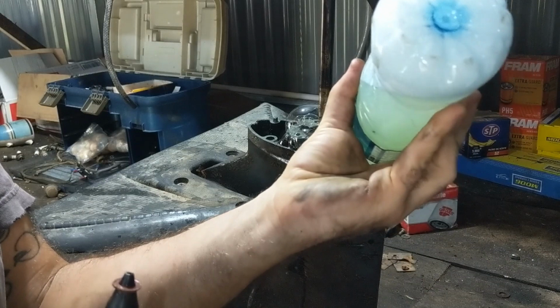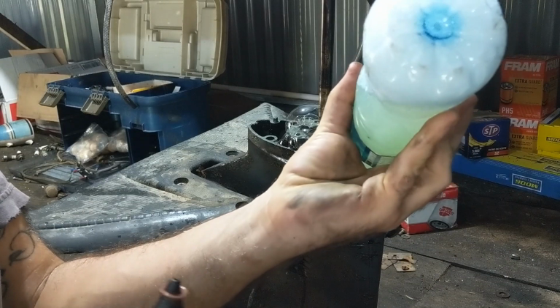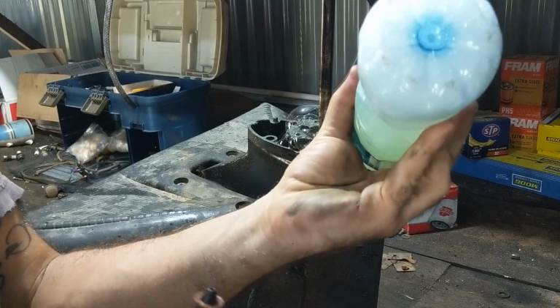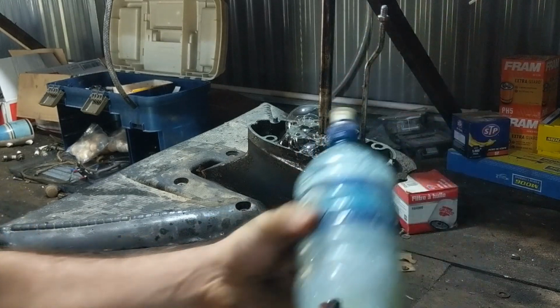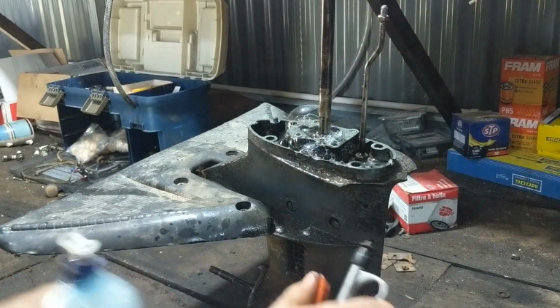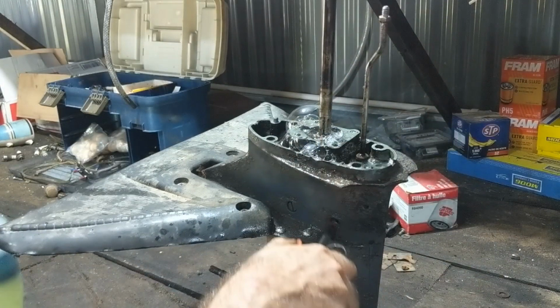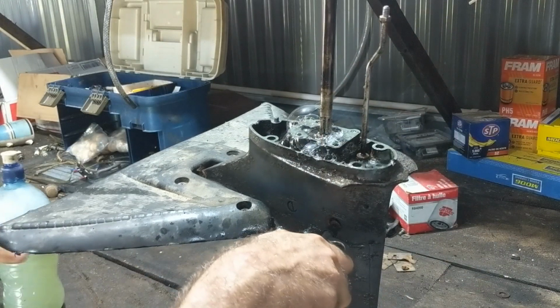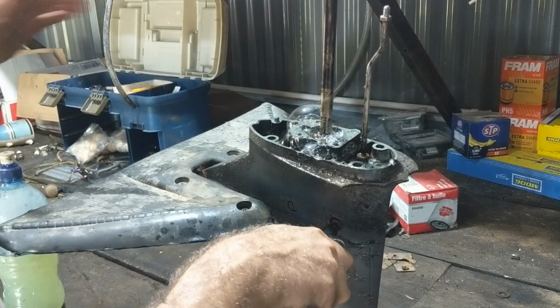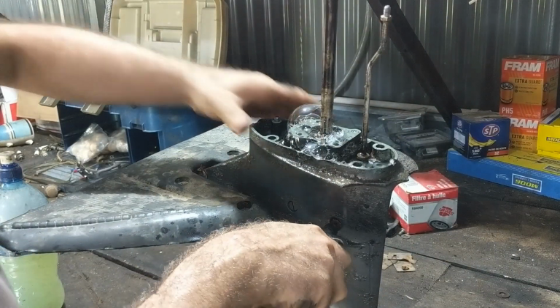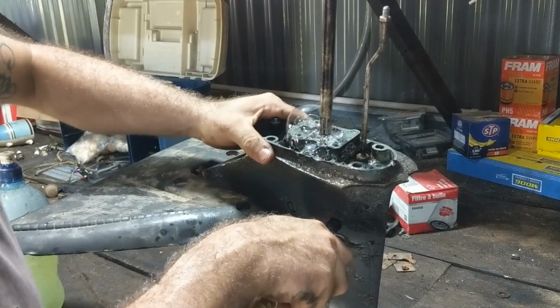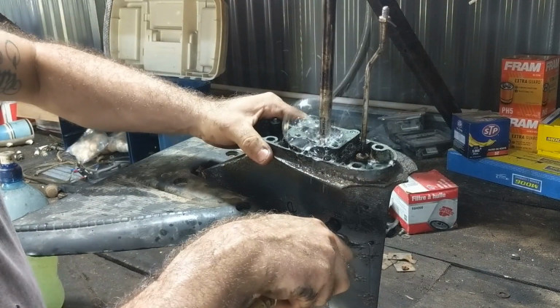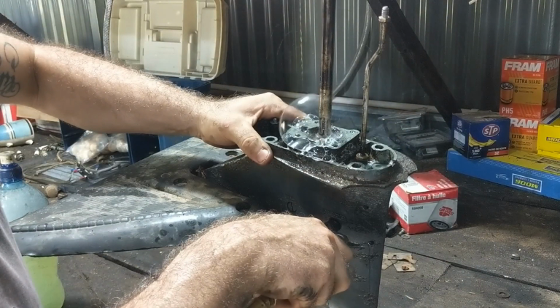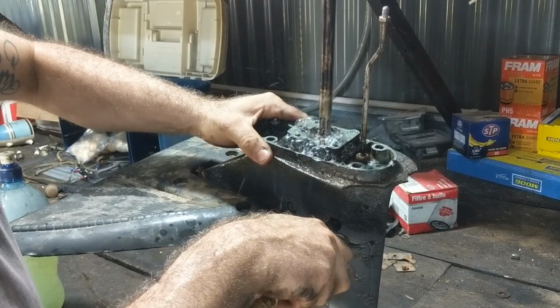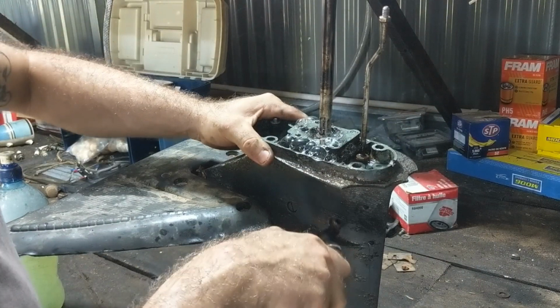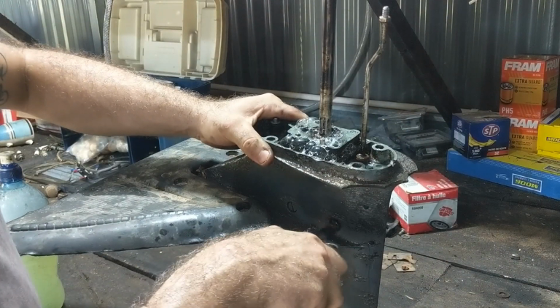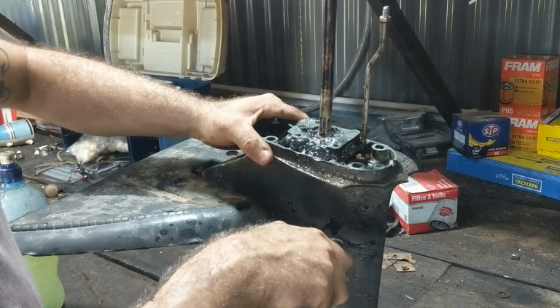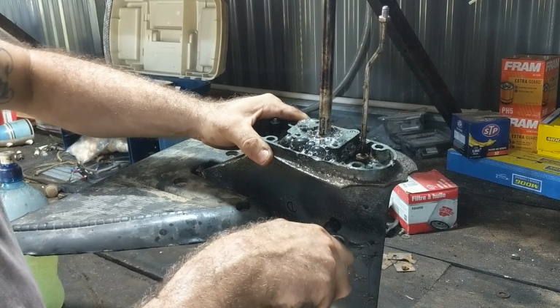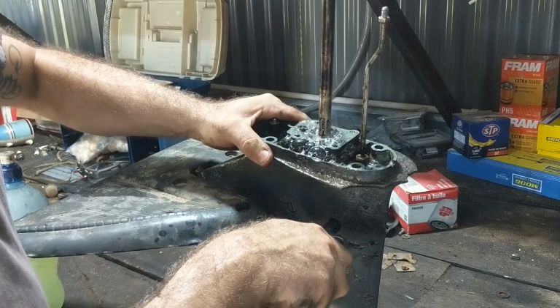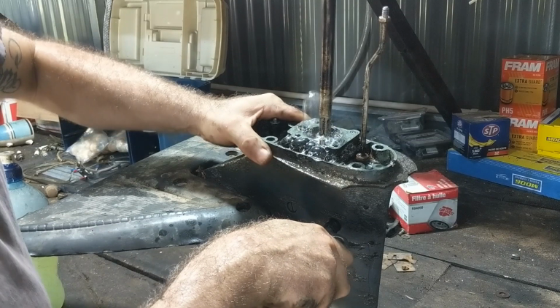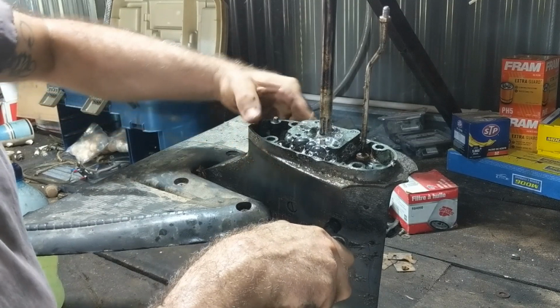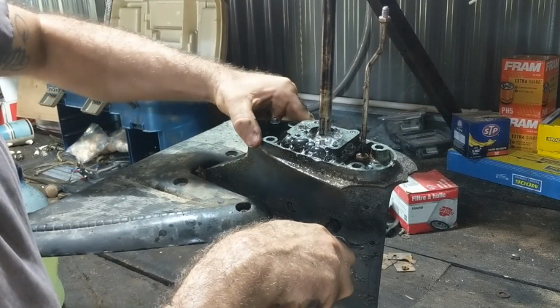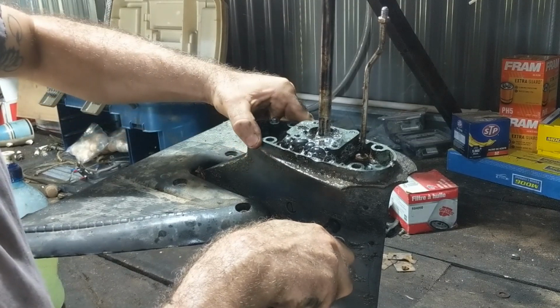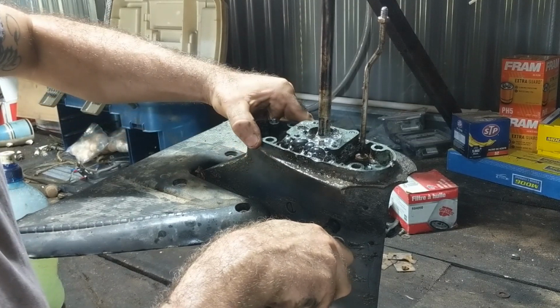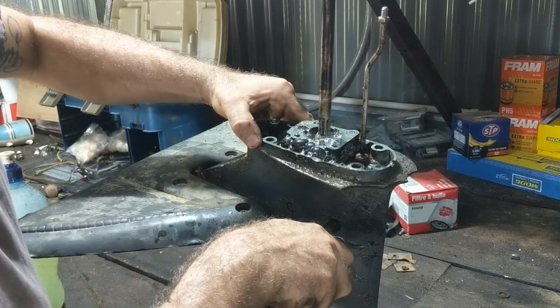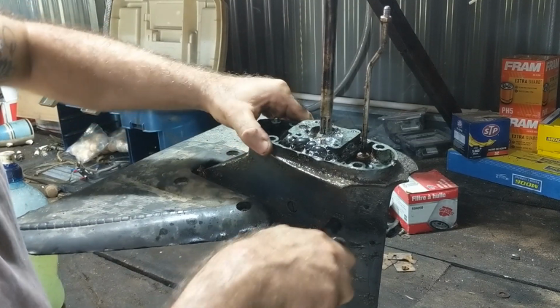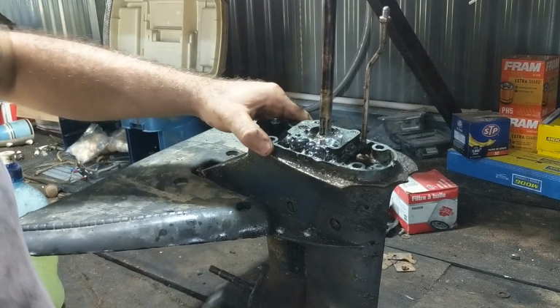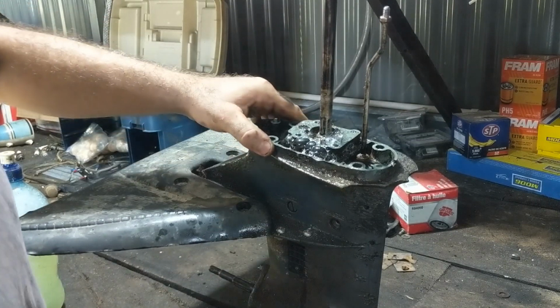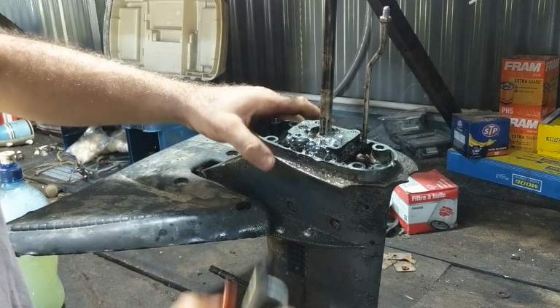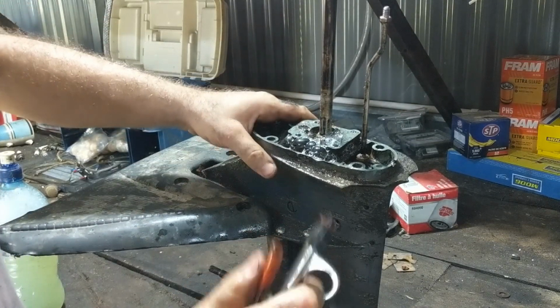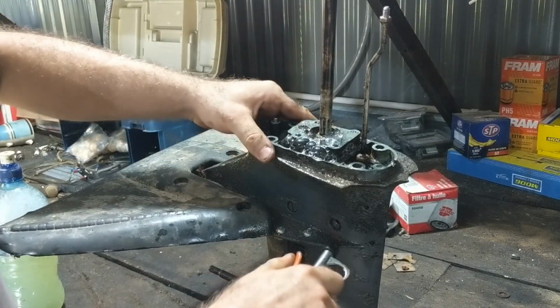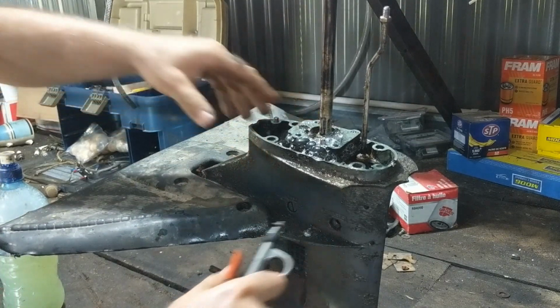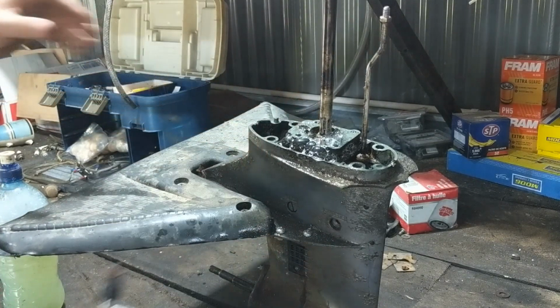Let's check this one. Not so bad — yeah, that one's not bubbling up.